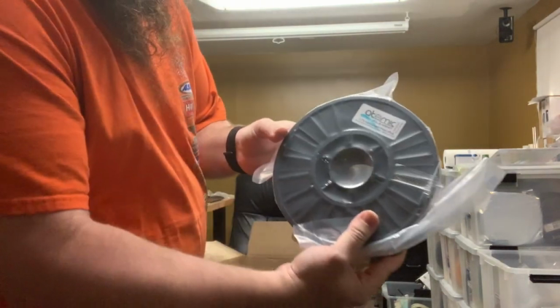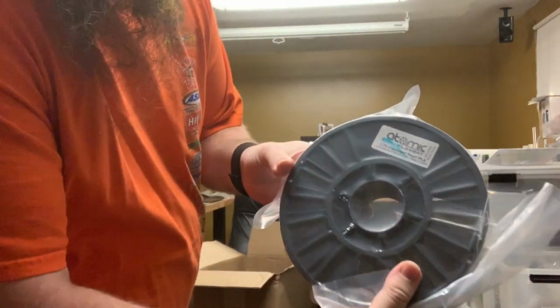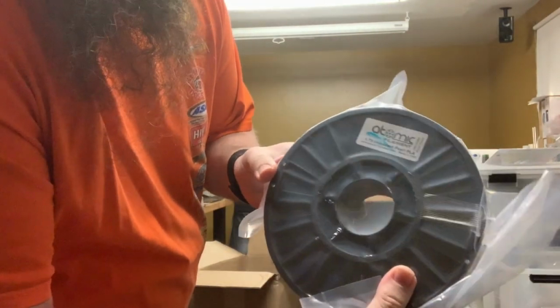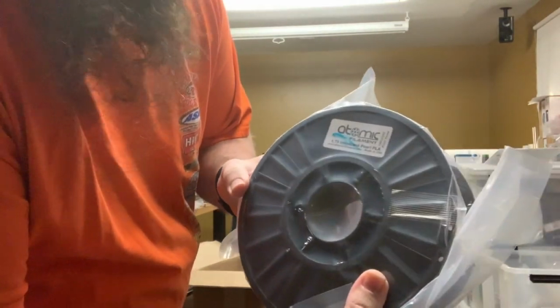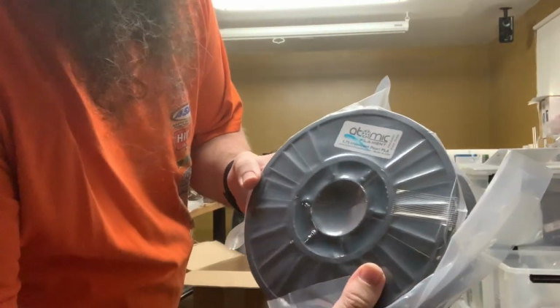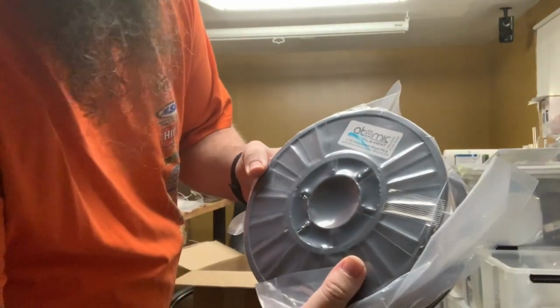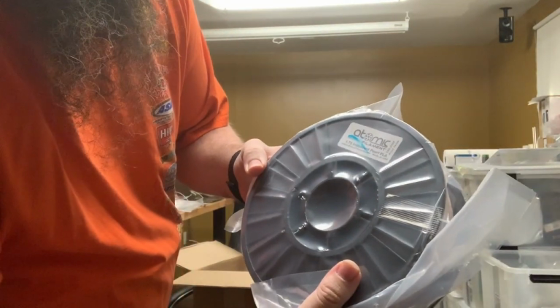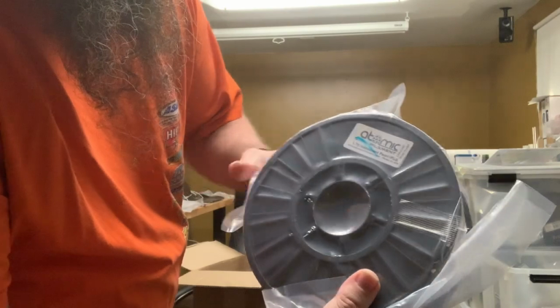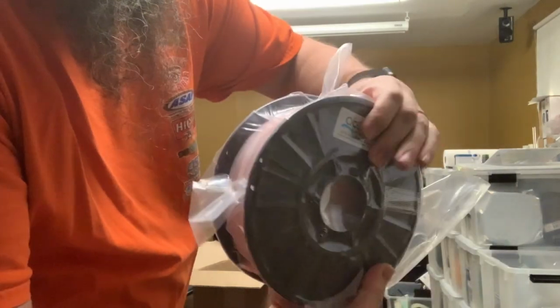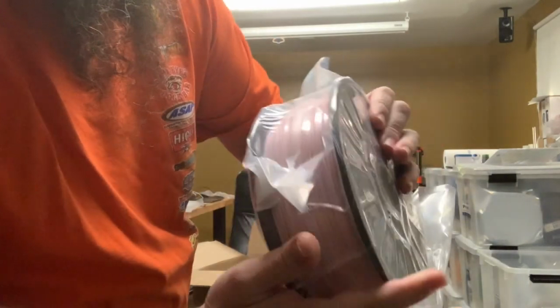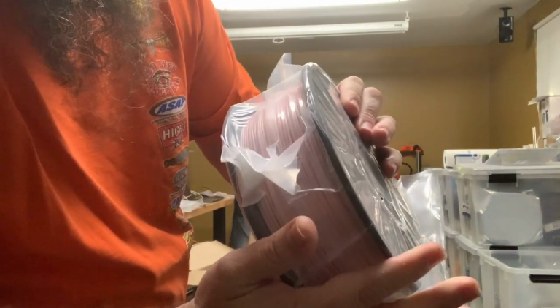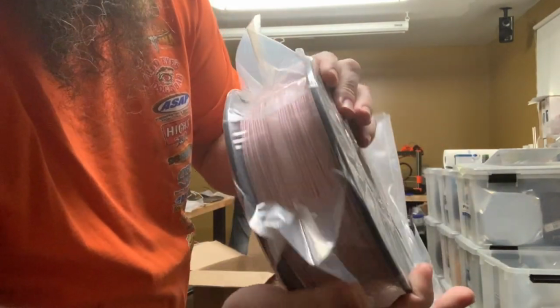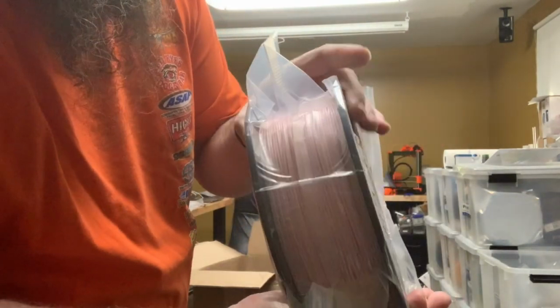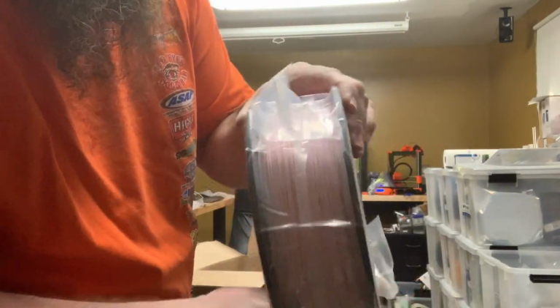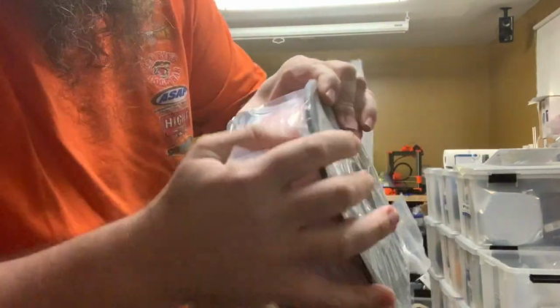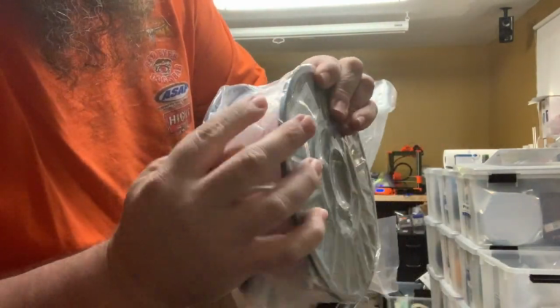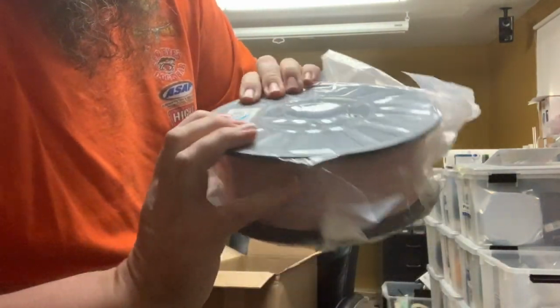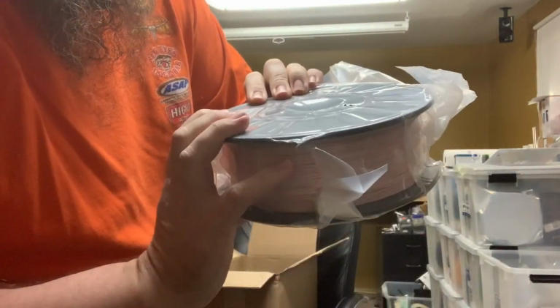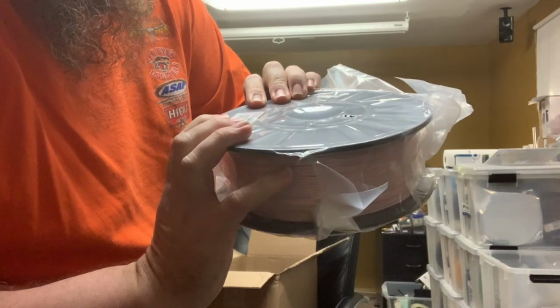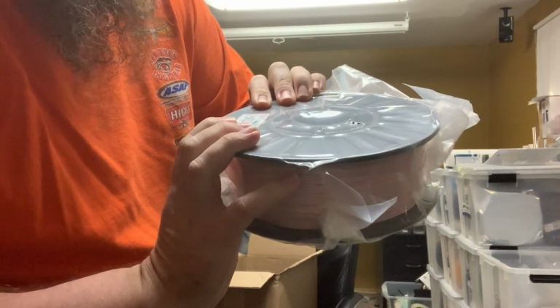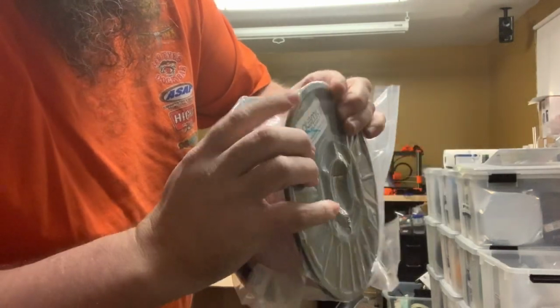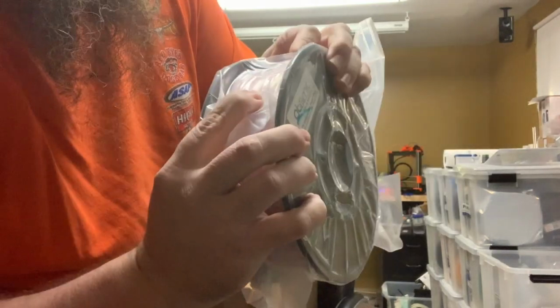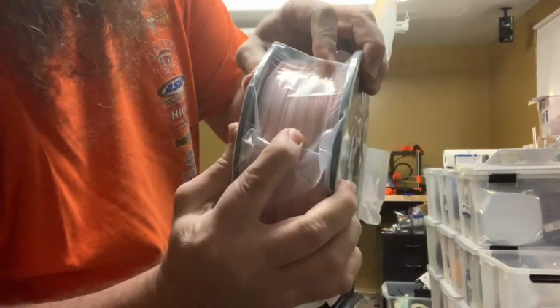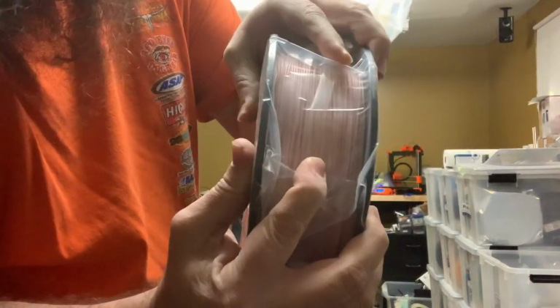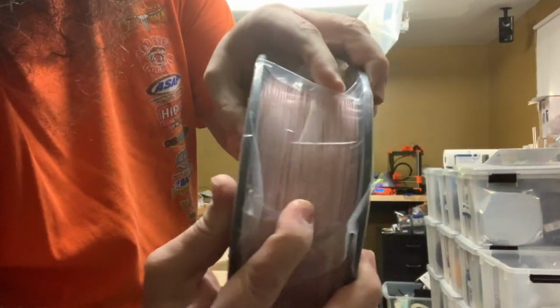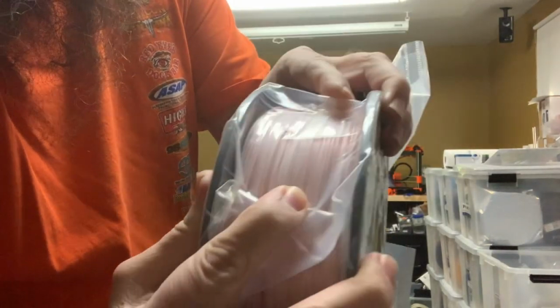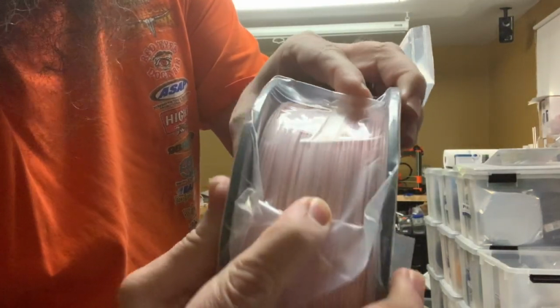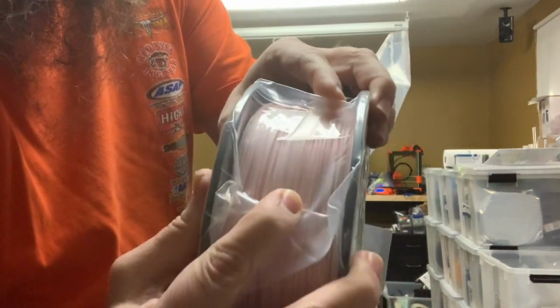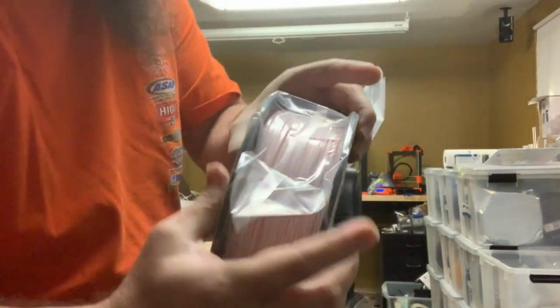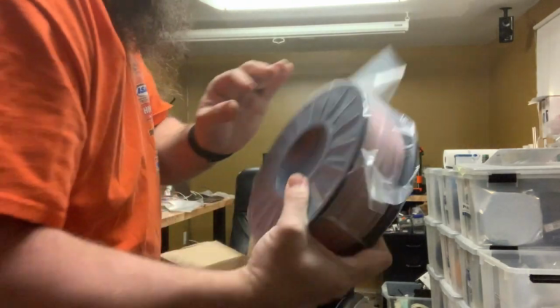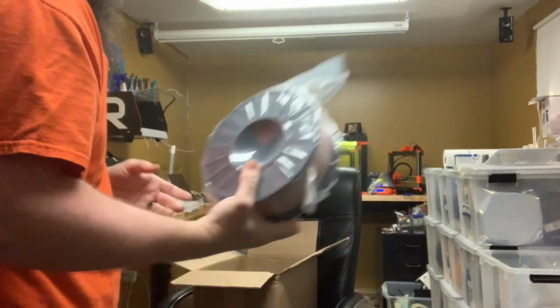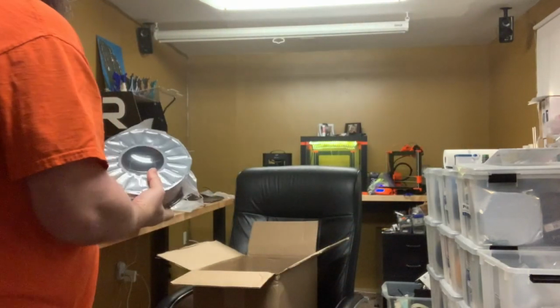This one is called Iridescent Pearl PLA. It looks pink through the package. We're gonna have to see how that prints — it might need really heavy layers.